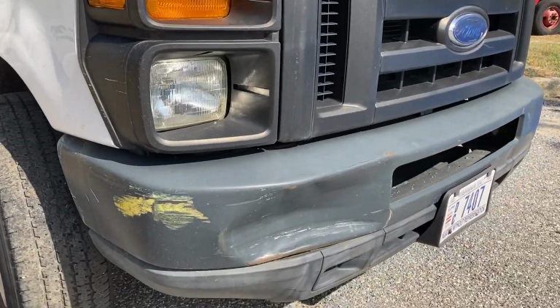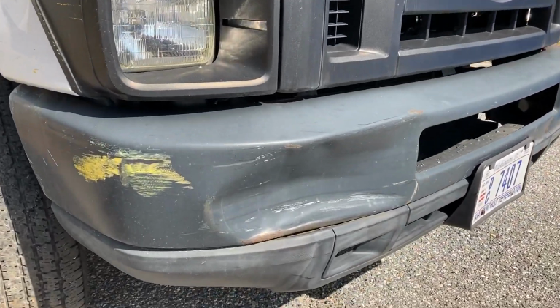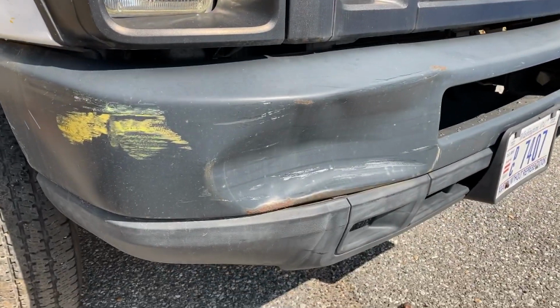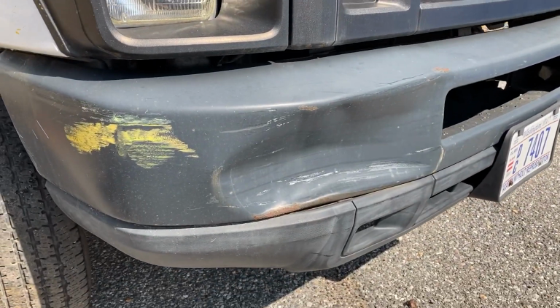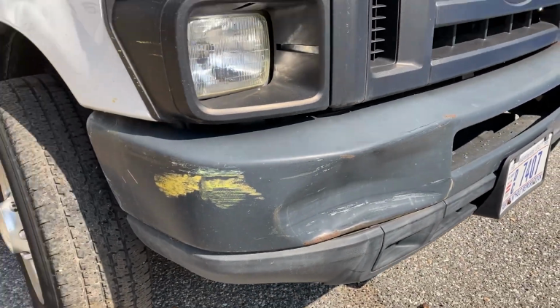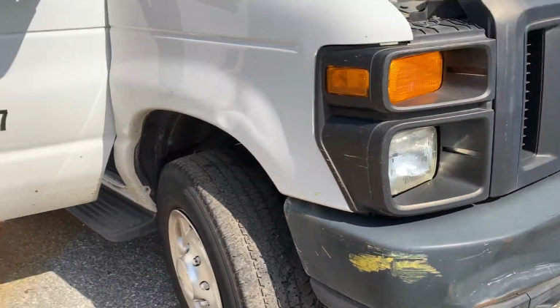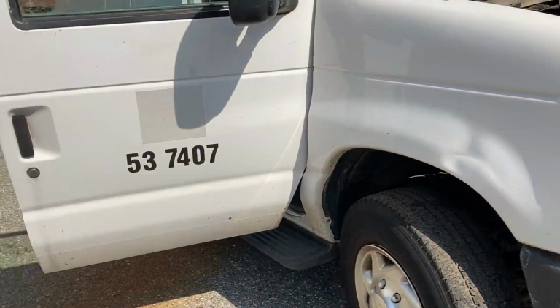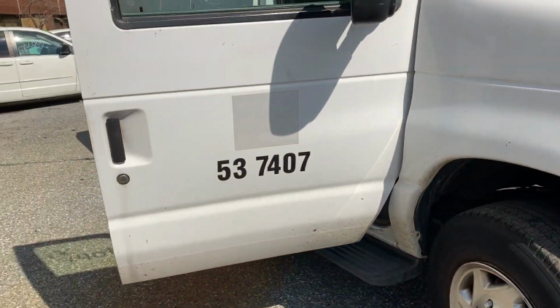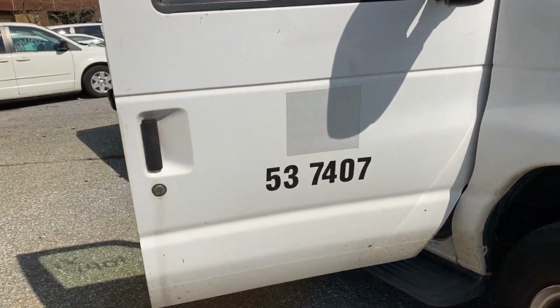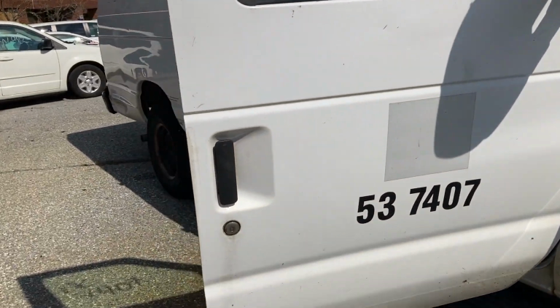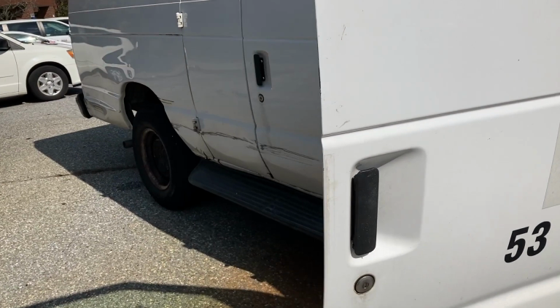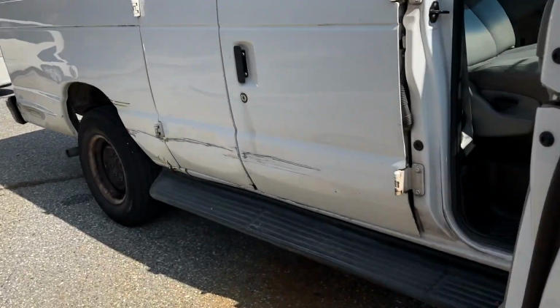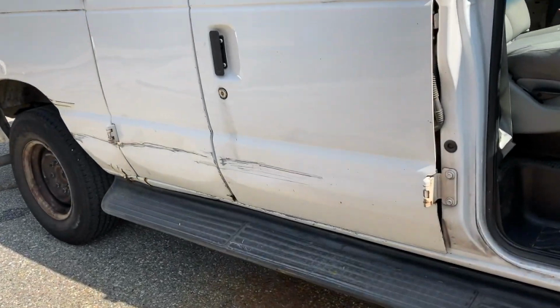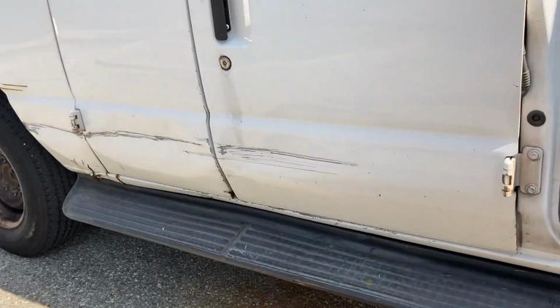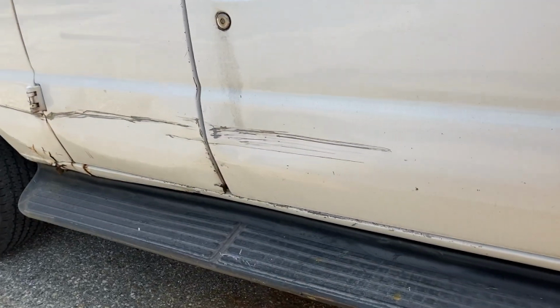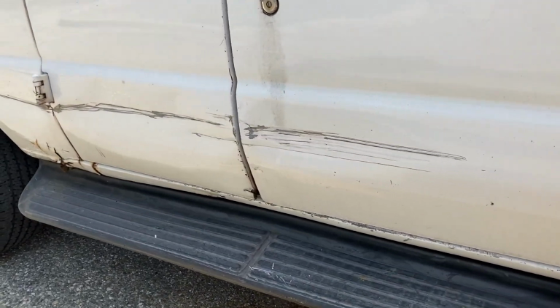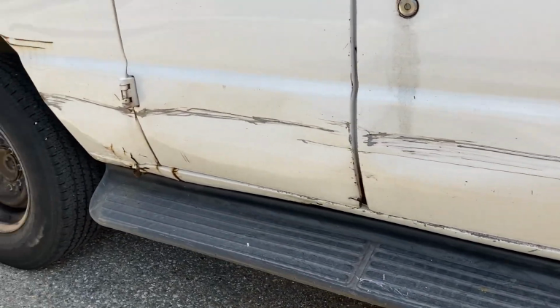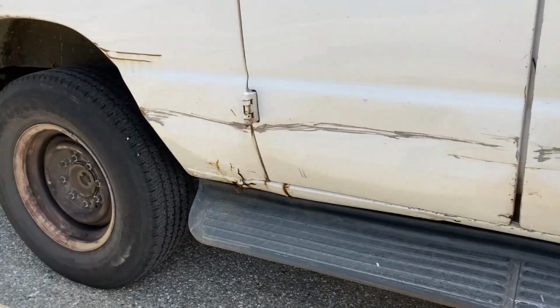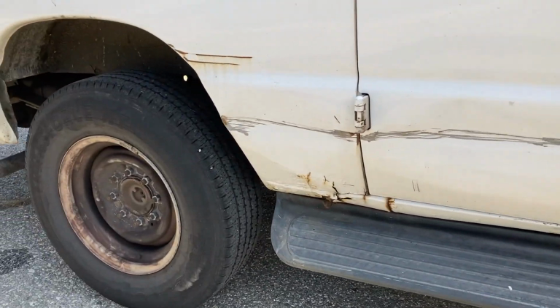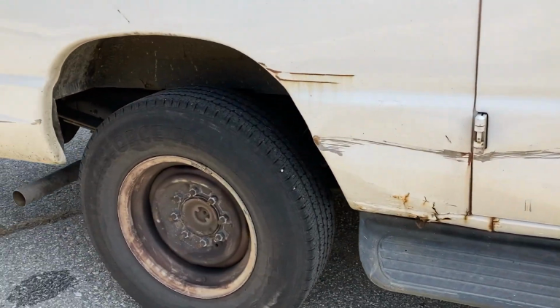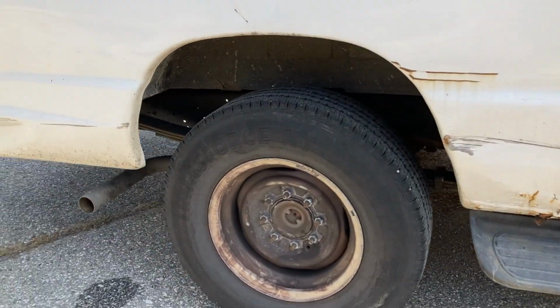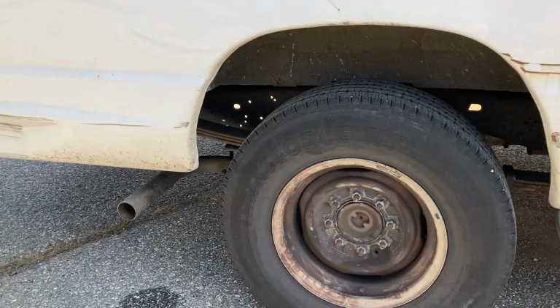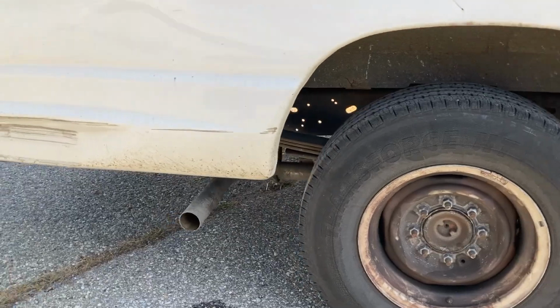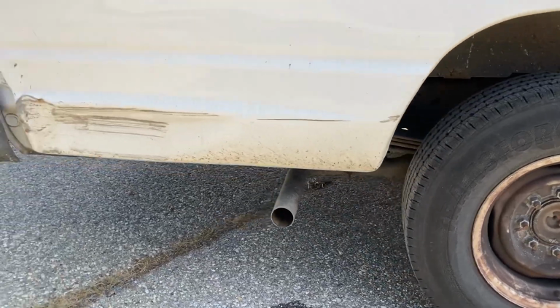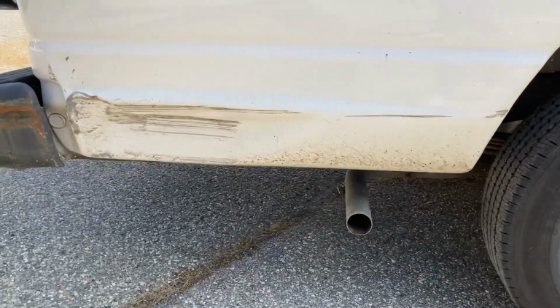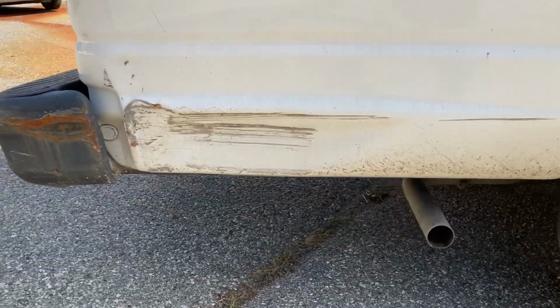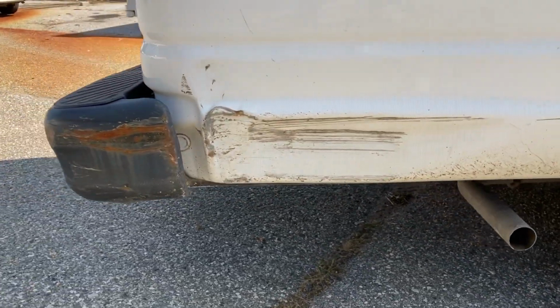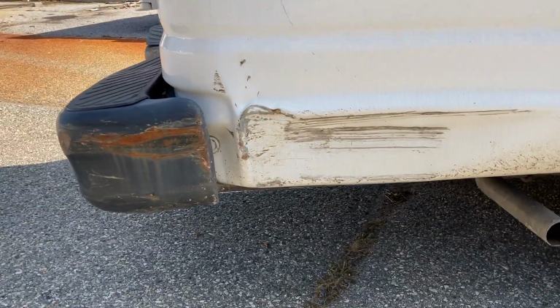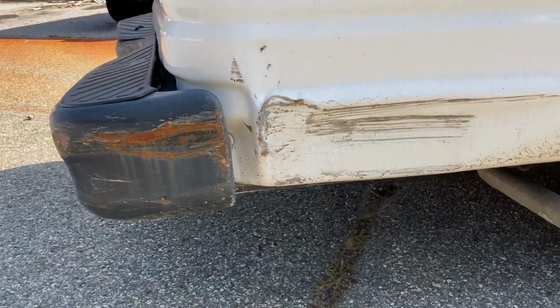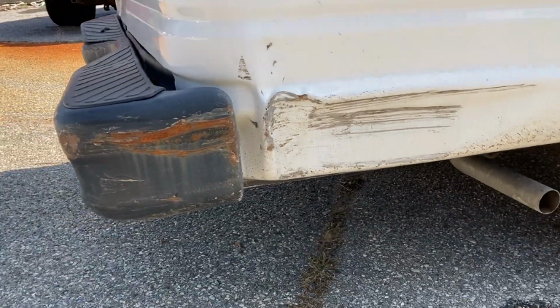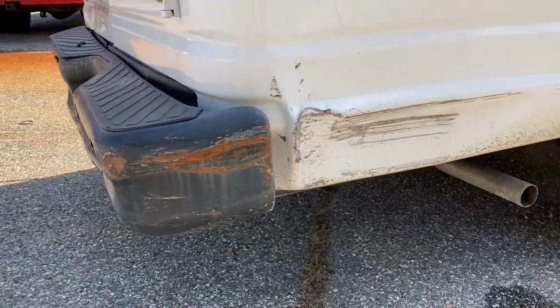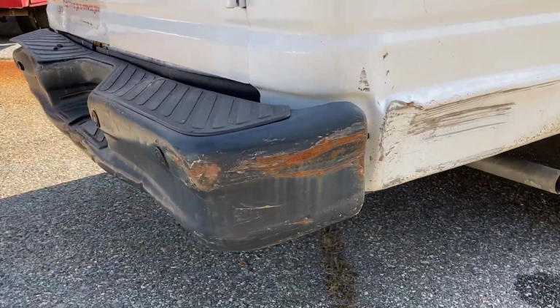There's some dent in the bumper, and there's some damage along this side, as well as on the rear bumper, and both sides.